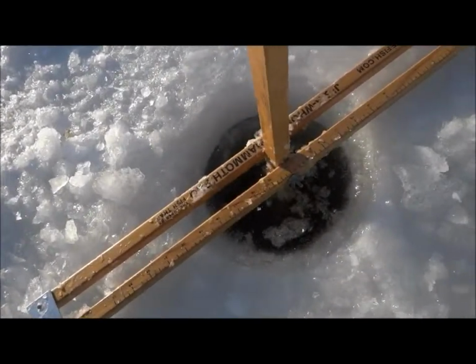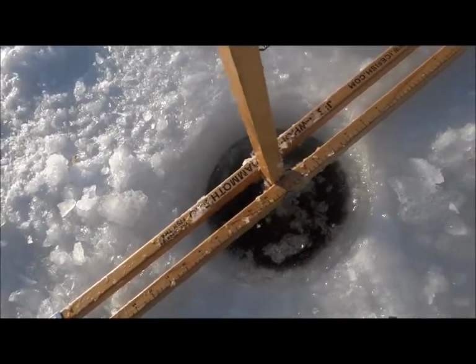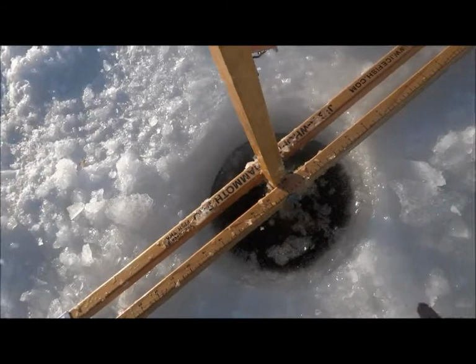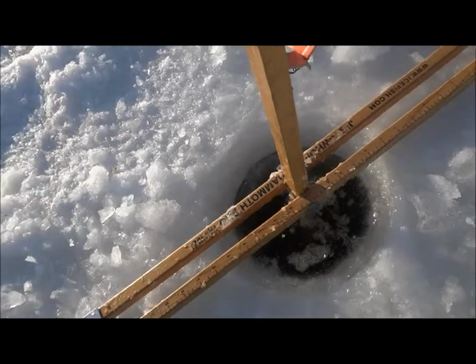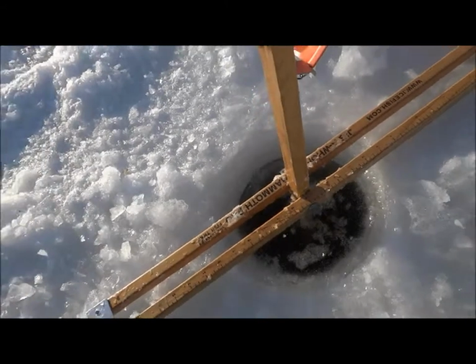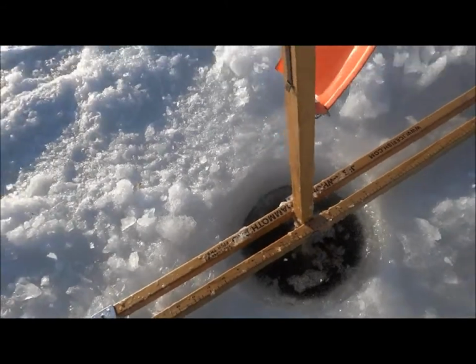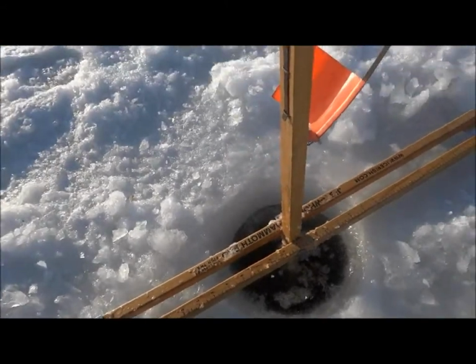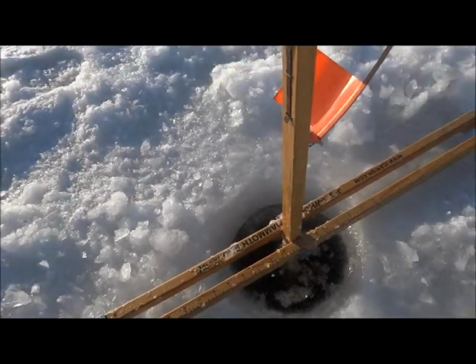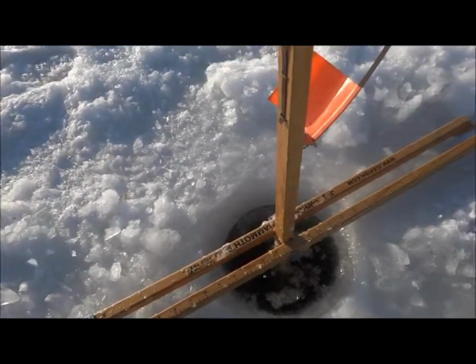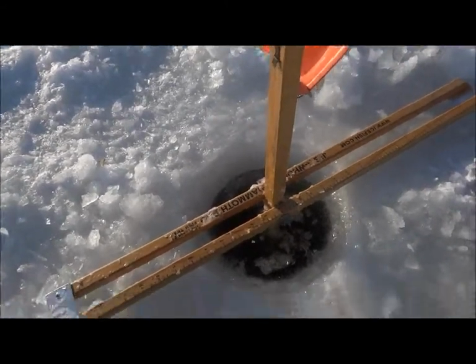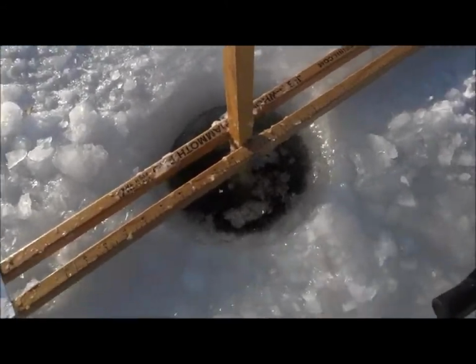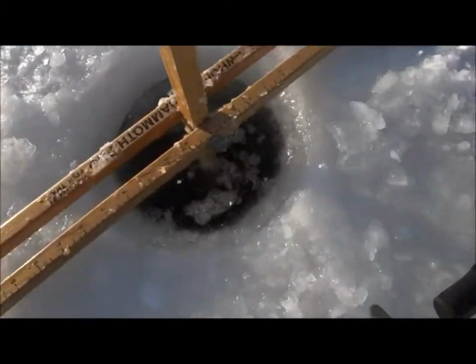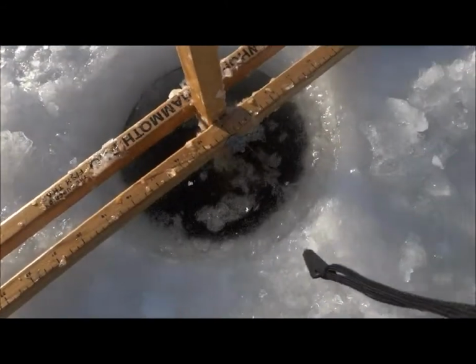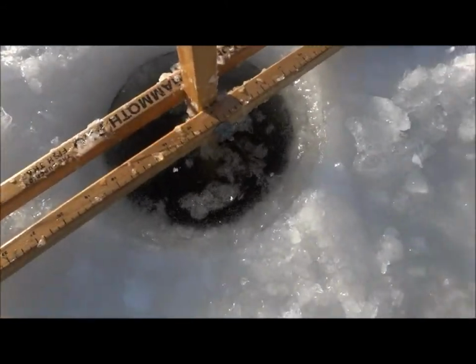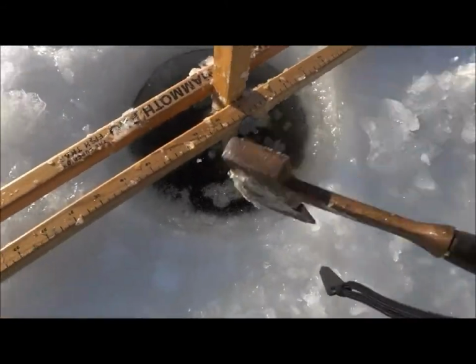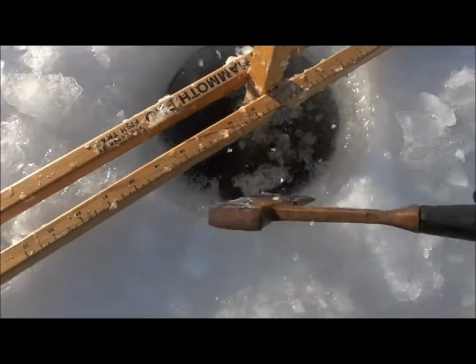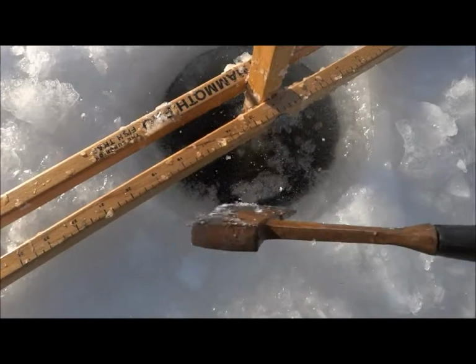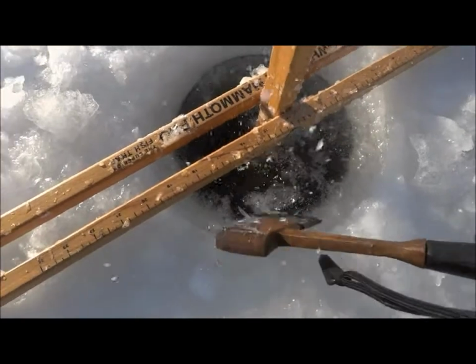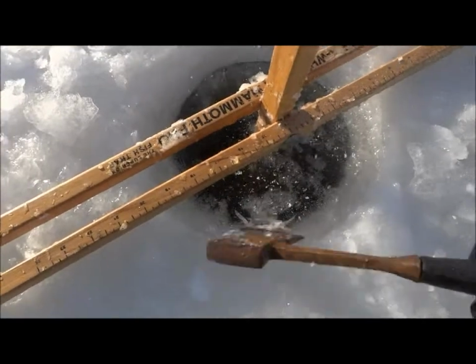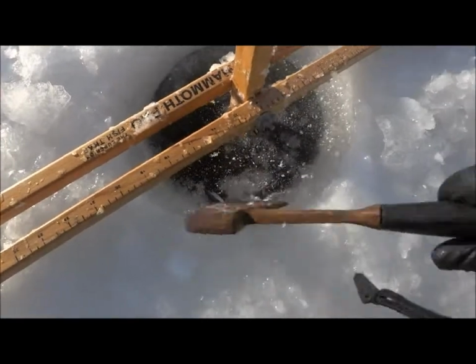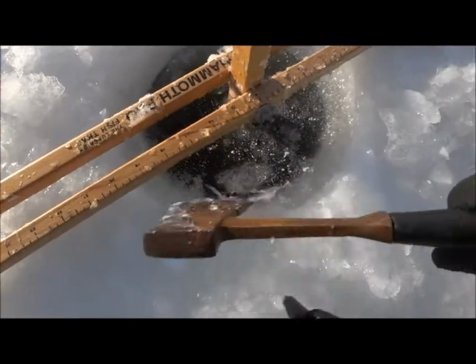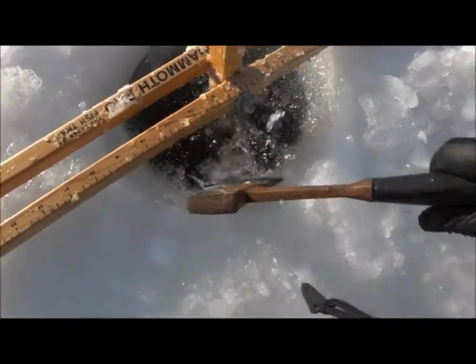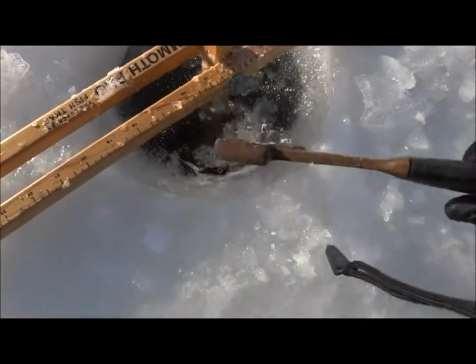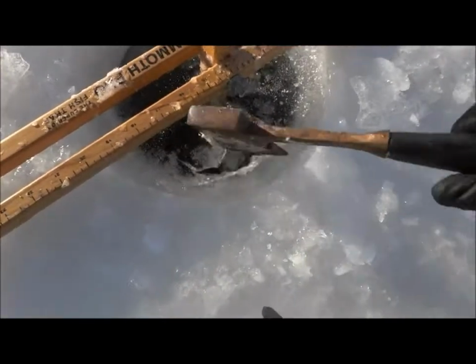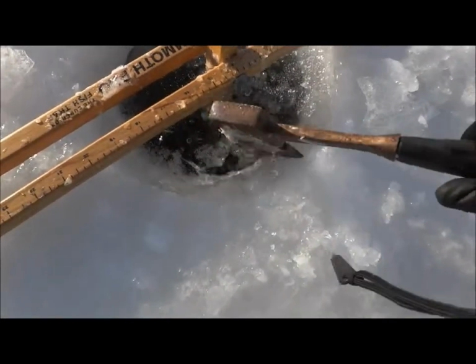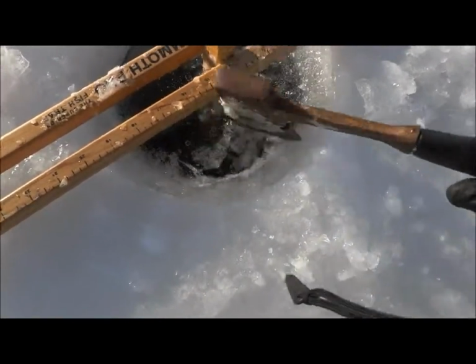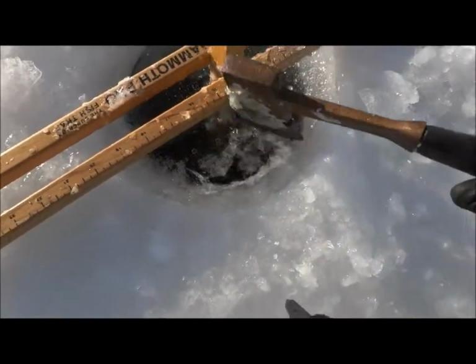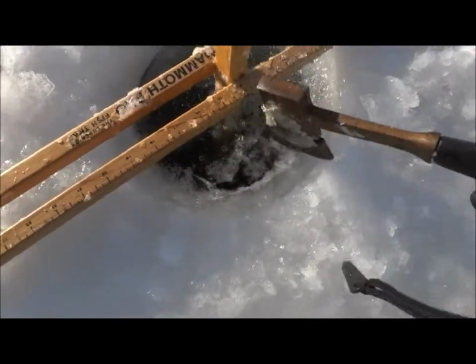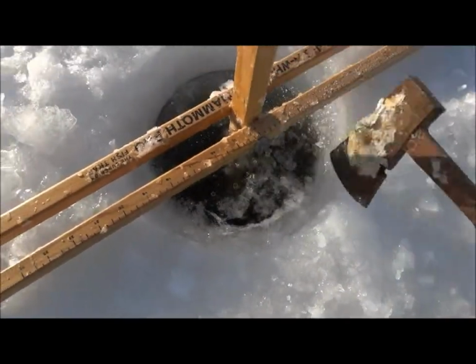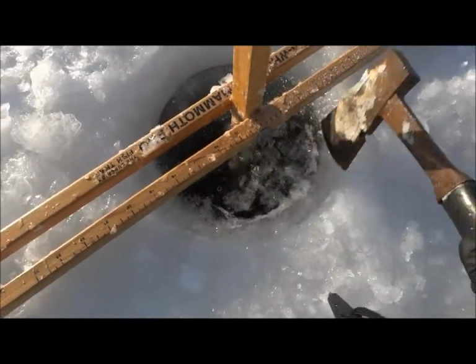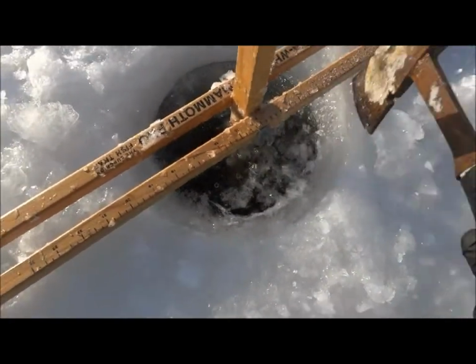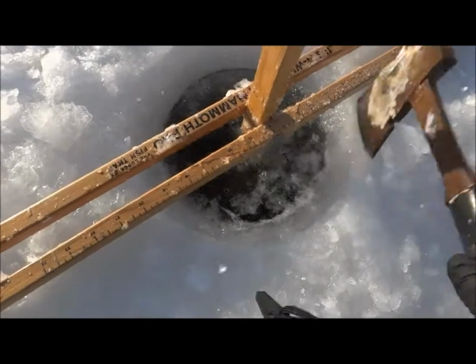Got almost a couple feet of ice there I think. Hasn't been too long since we checked these. So I'll go ahead and chop this out.